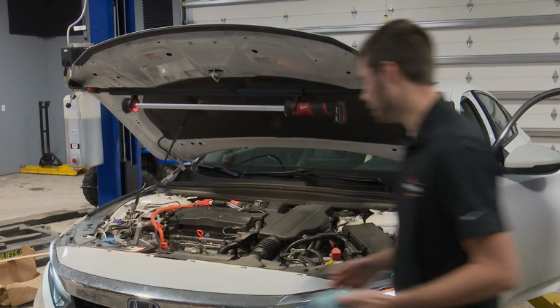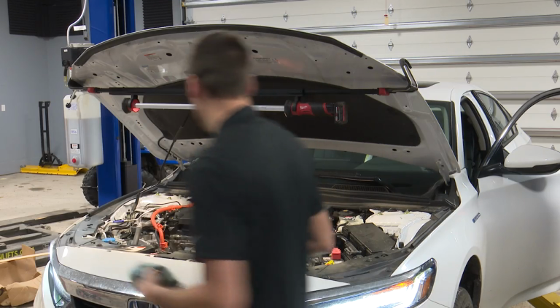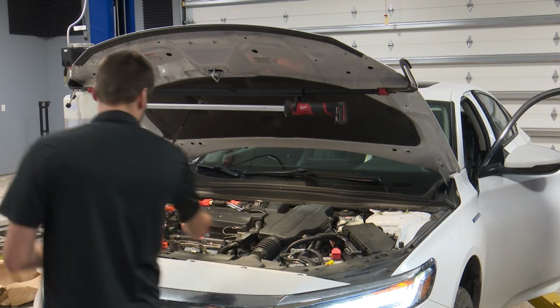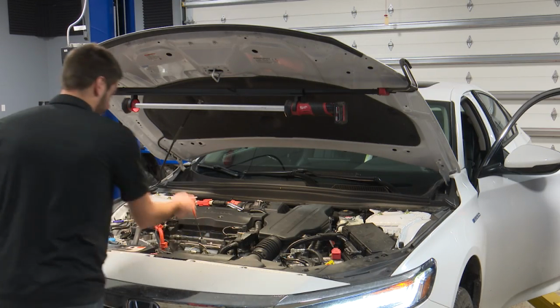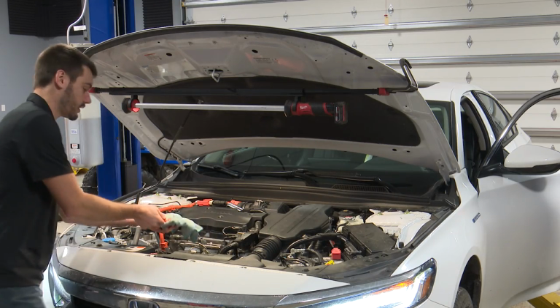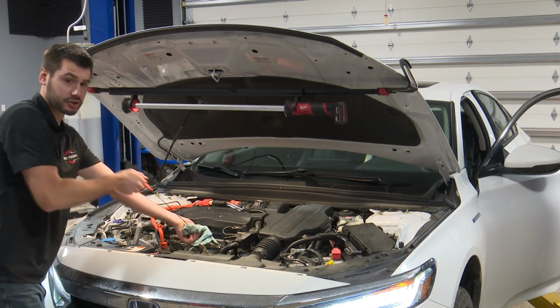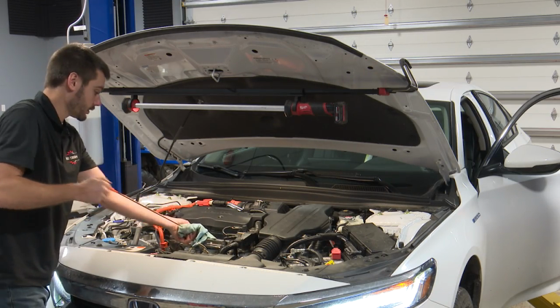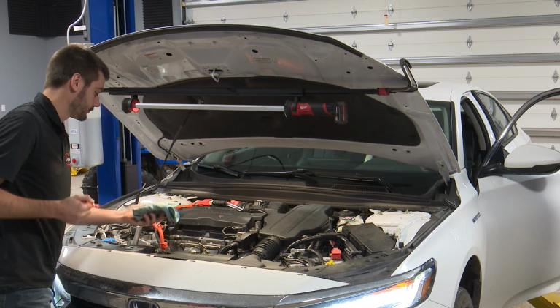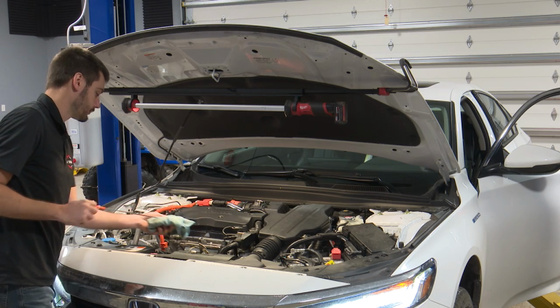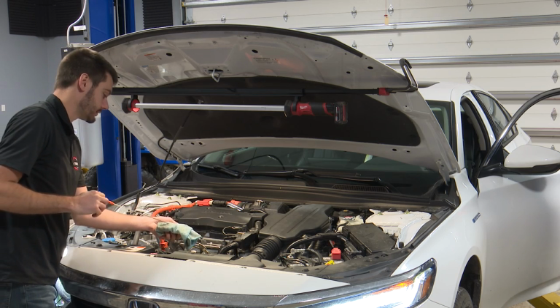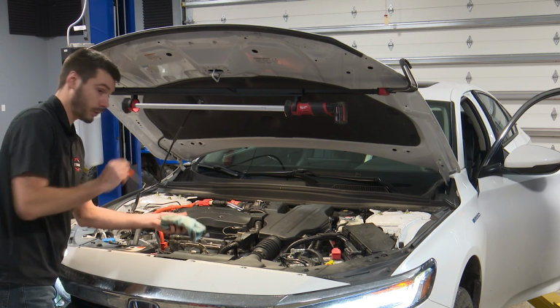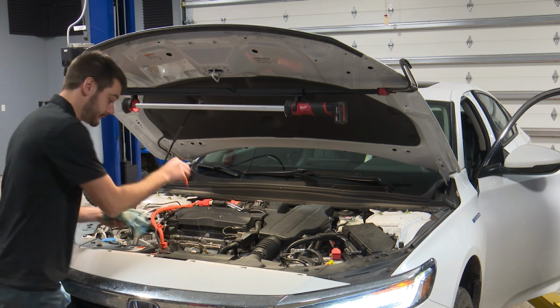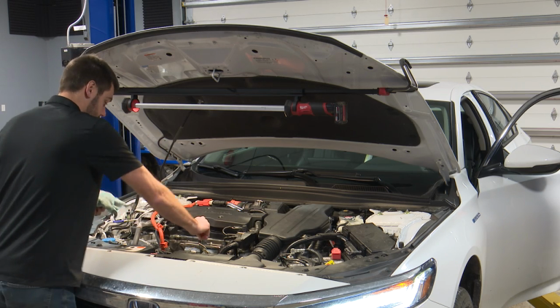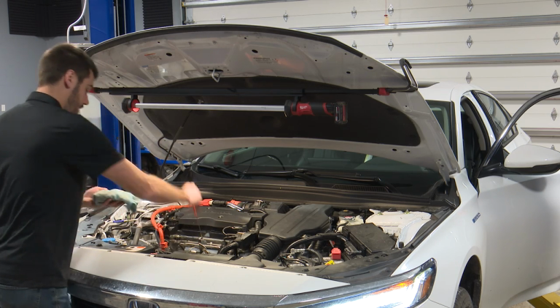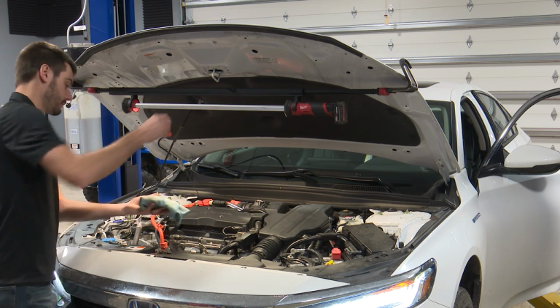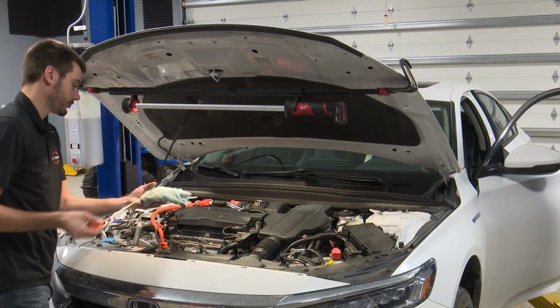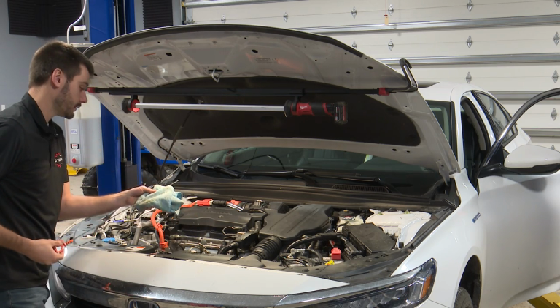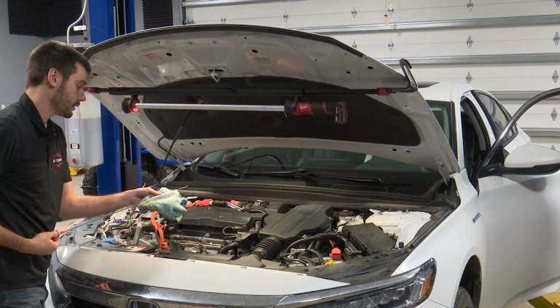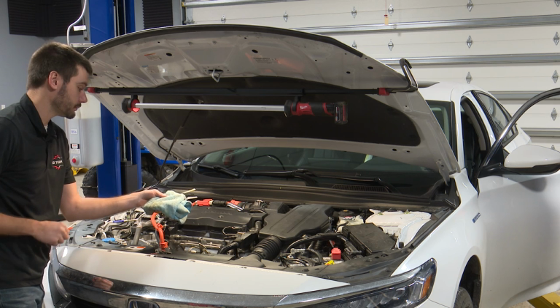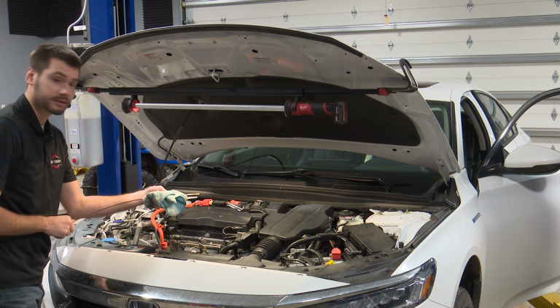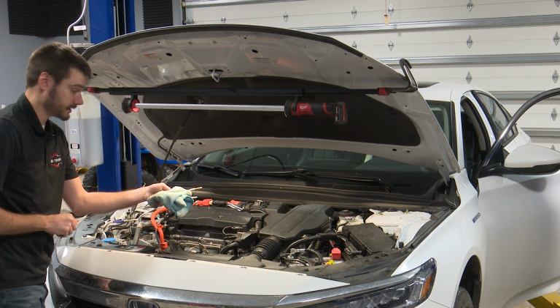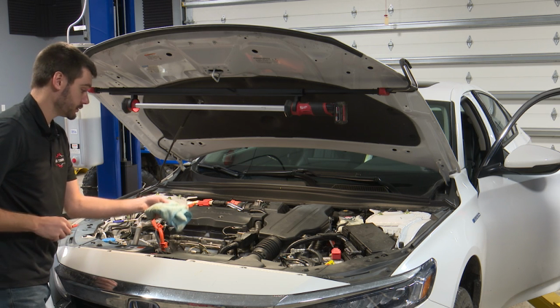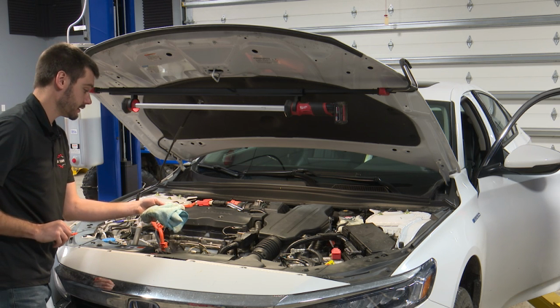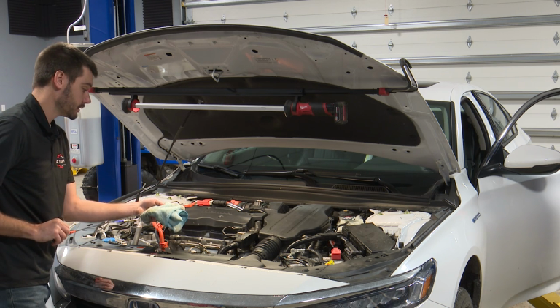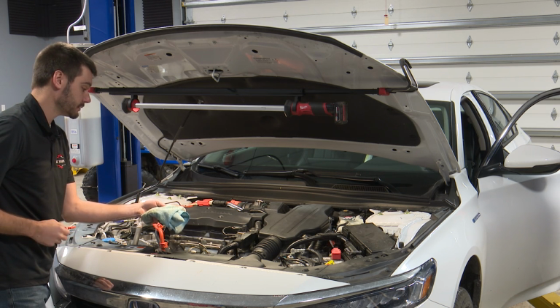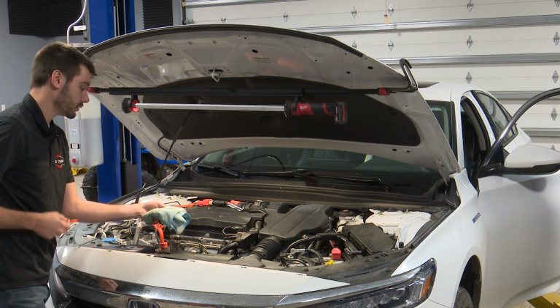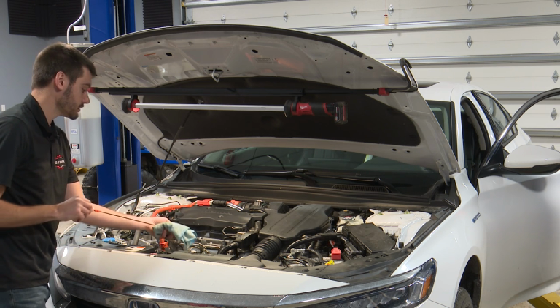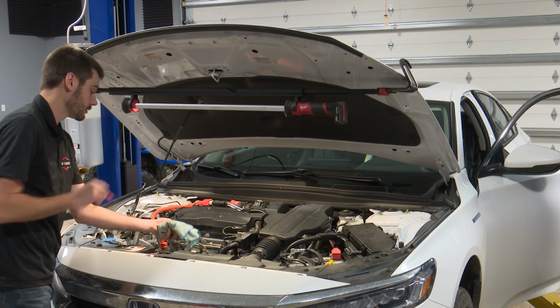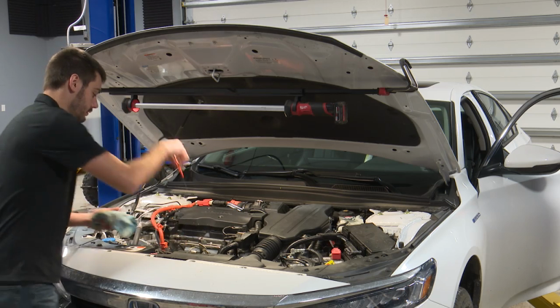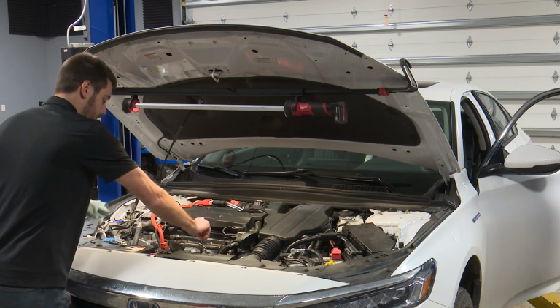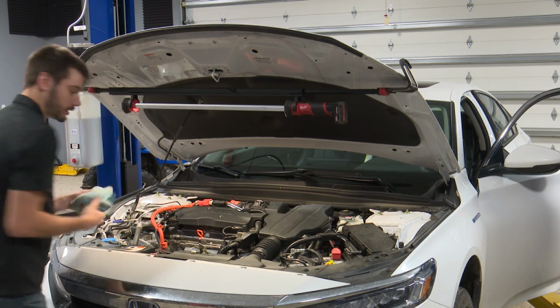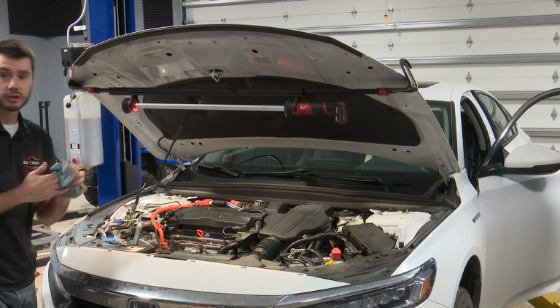Now that the engine ran, we can check our oil level — always wipe it off first and then check. And we are right between the two dots, right where we need to be. We want it right in the middle. So we're good to go.